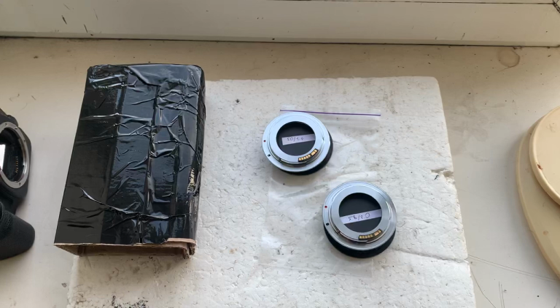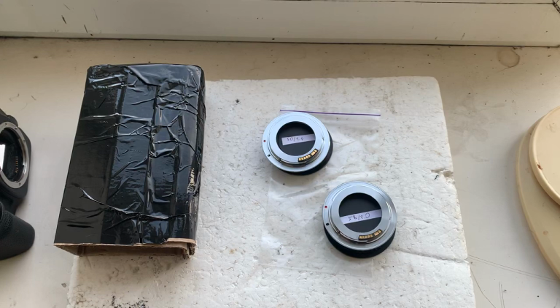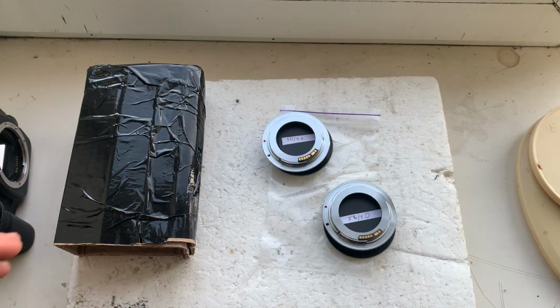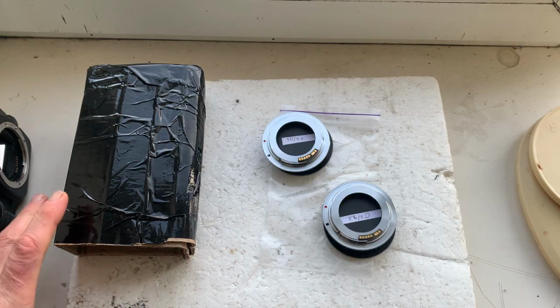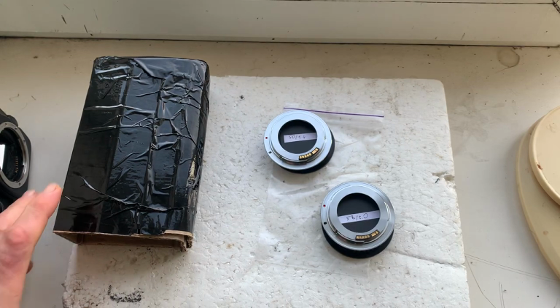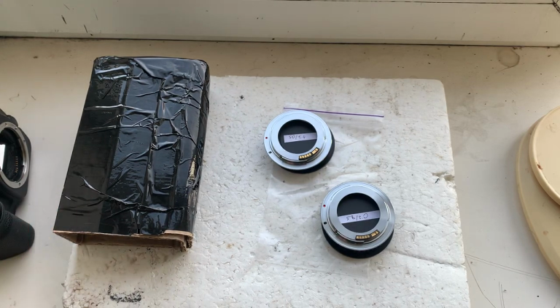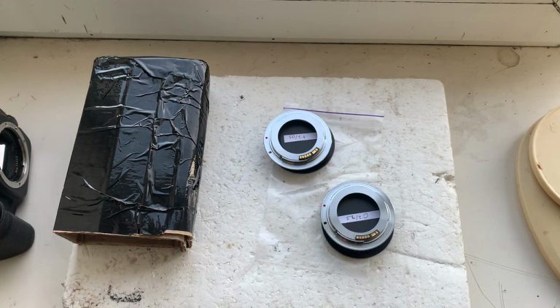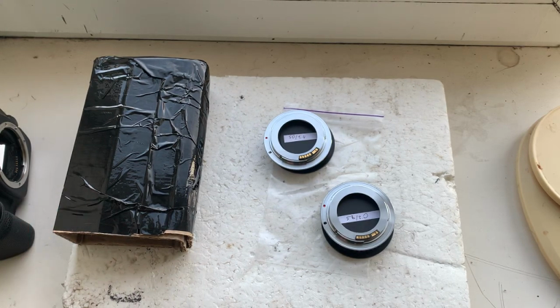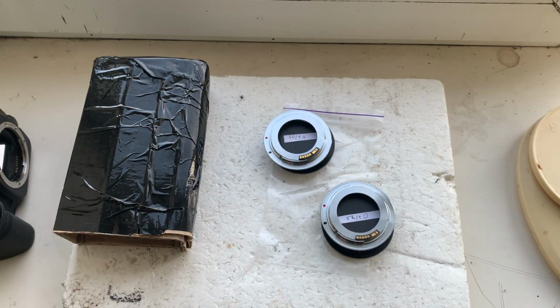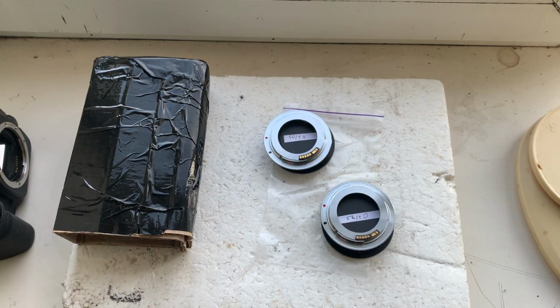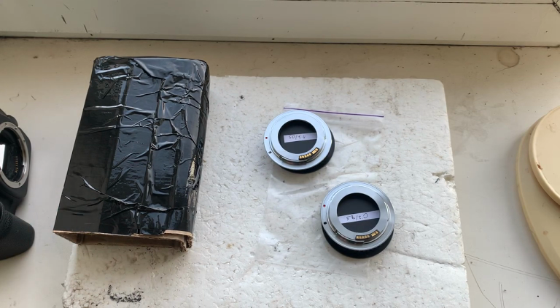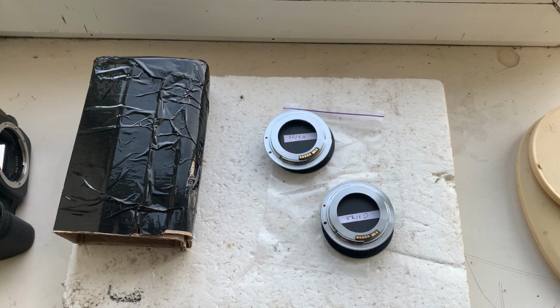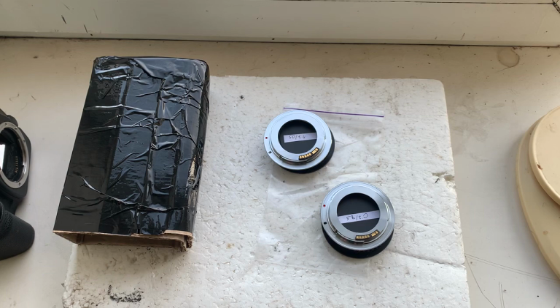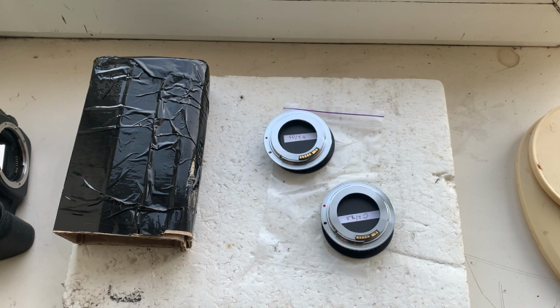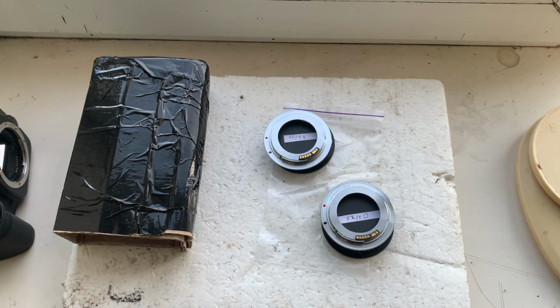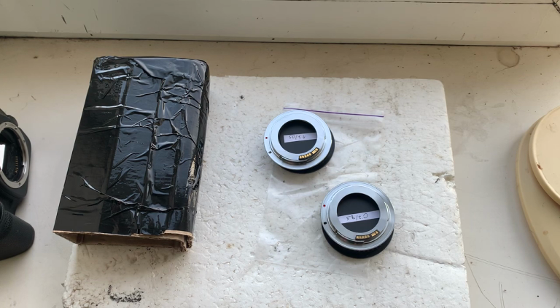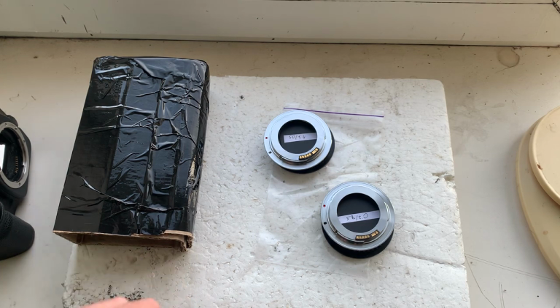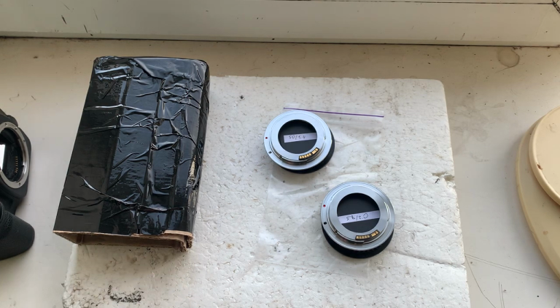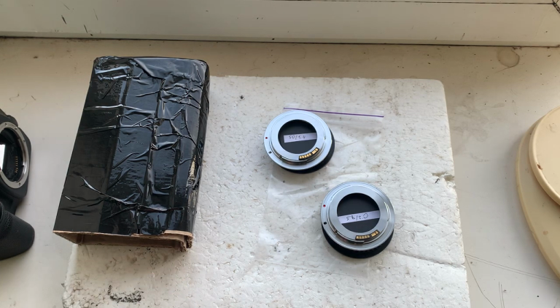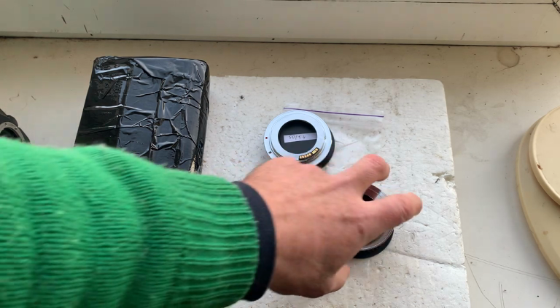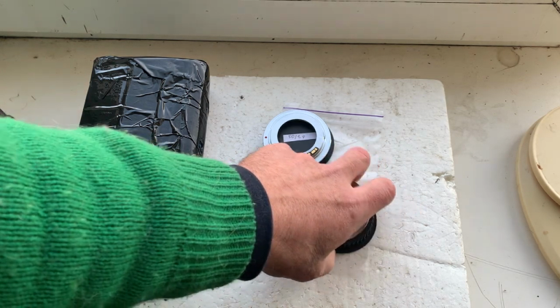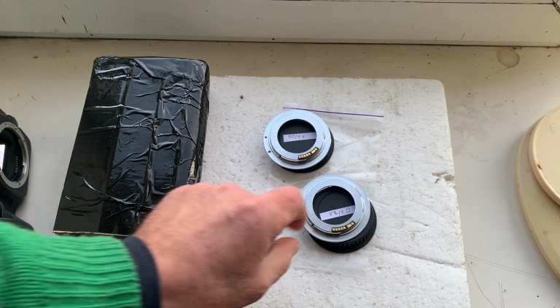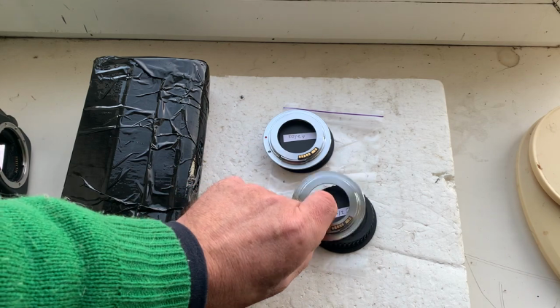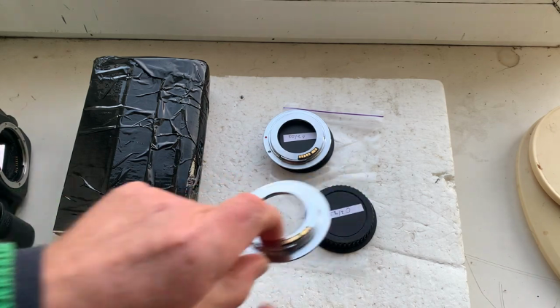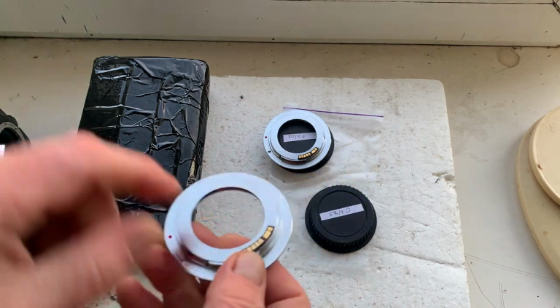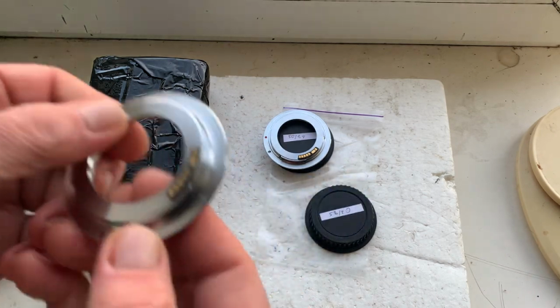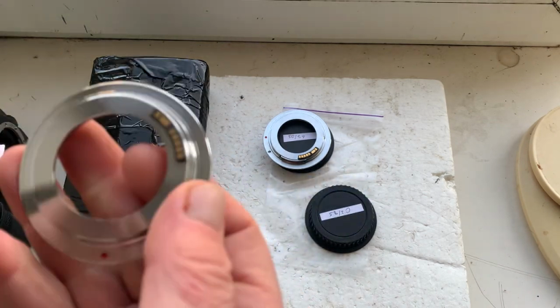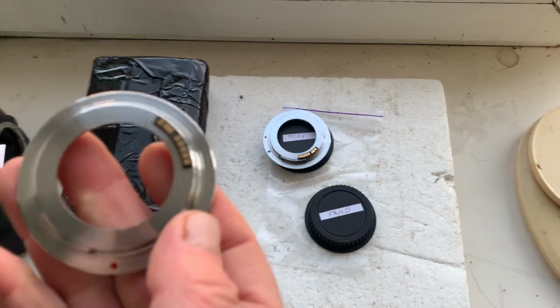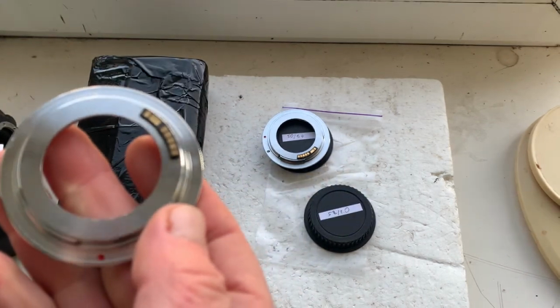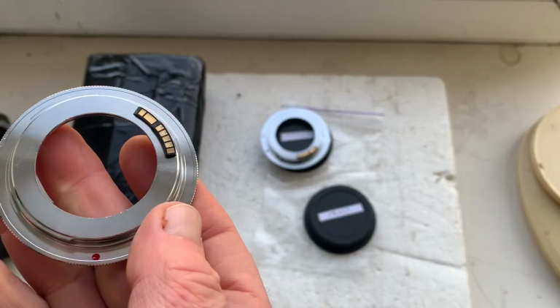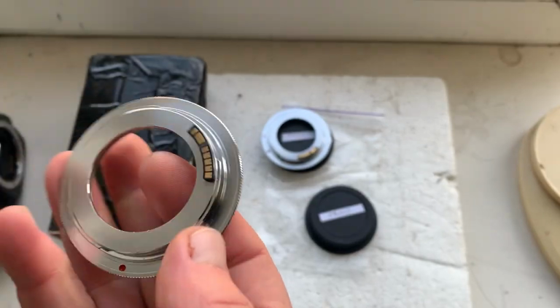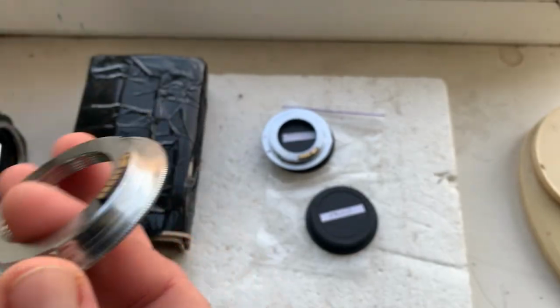Hello. This video is about EOS adapters with dandelion chip, M42 to Canon. I will check each adapter in my camera. Adapter number one.